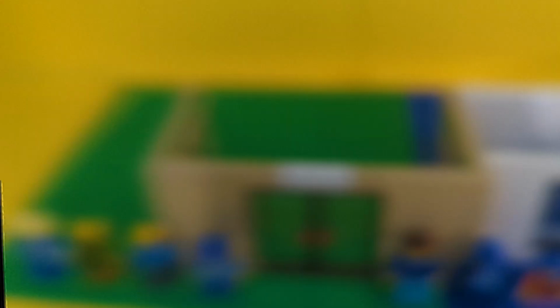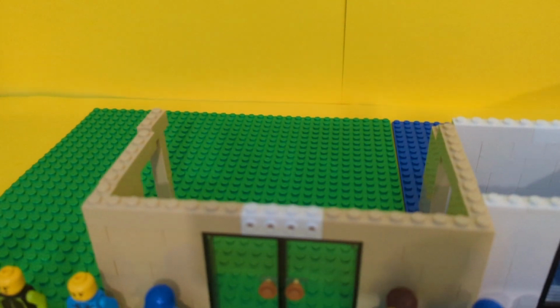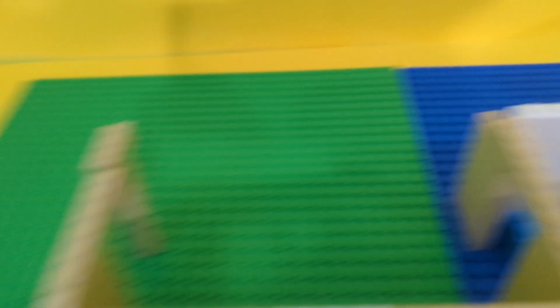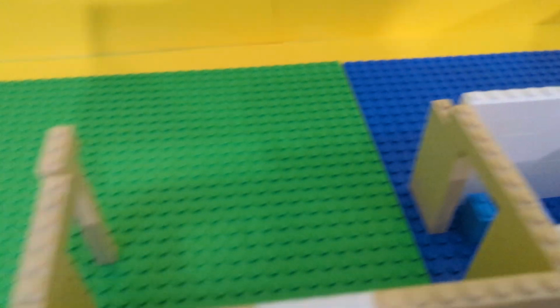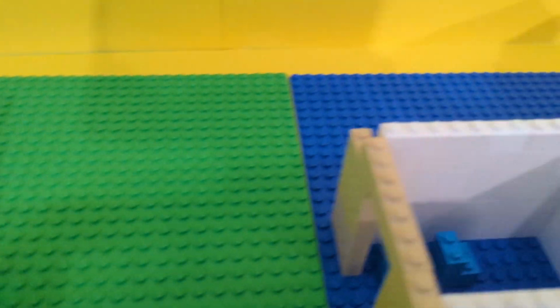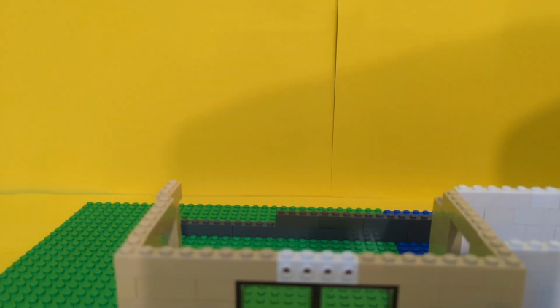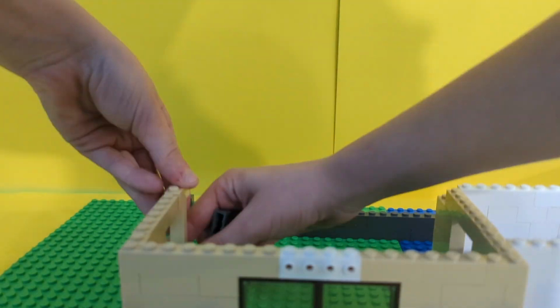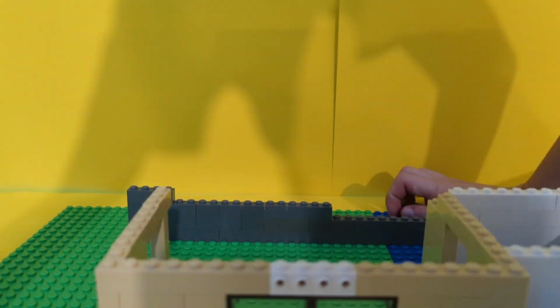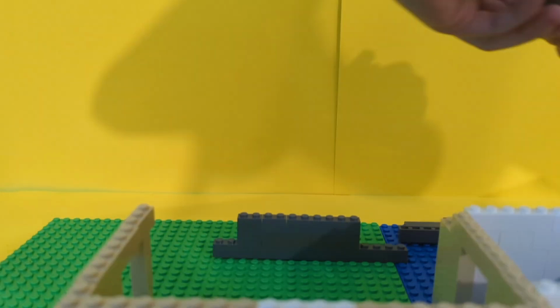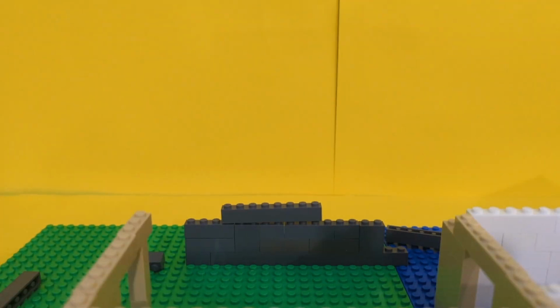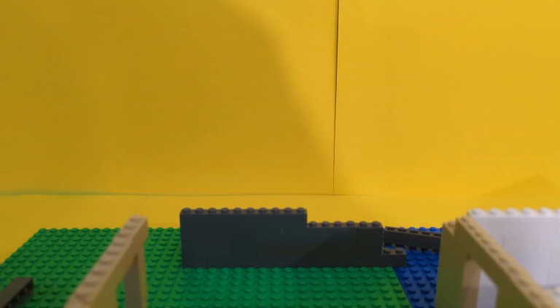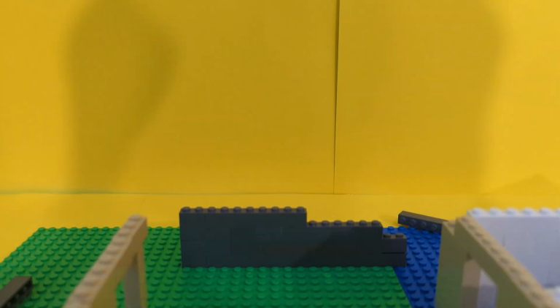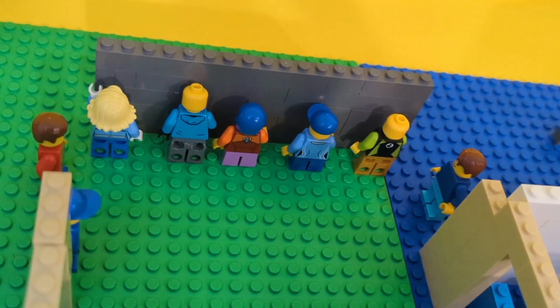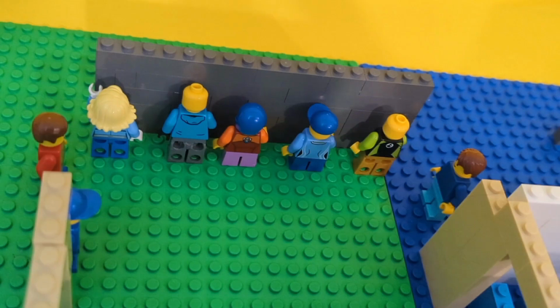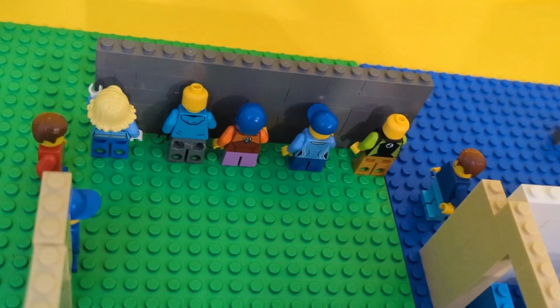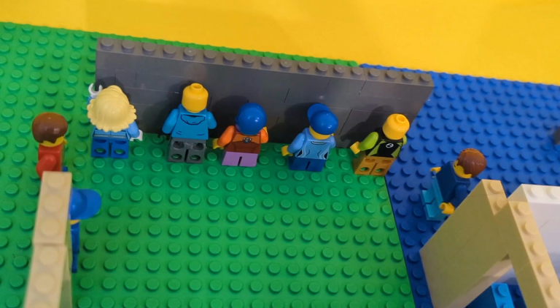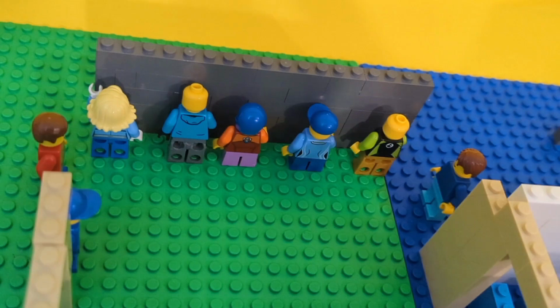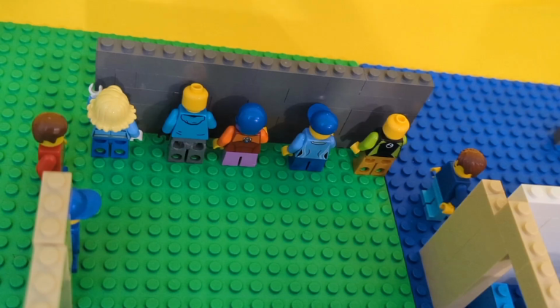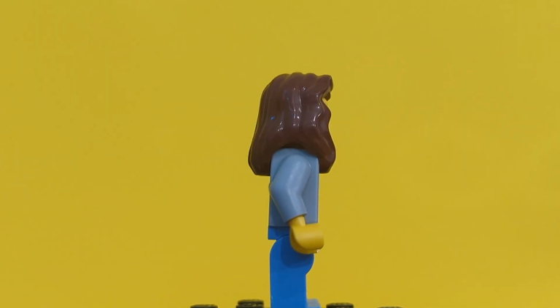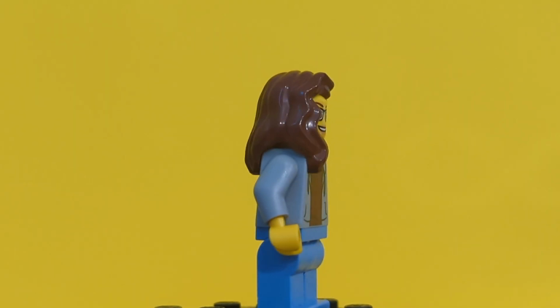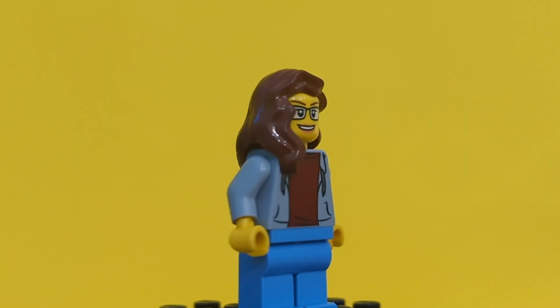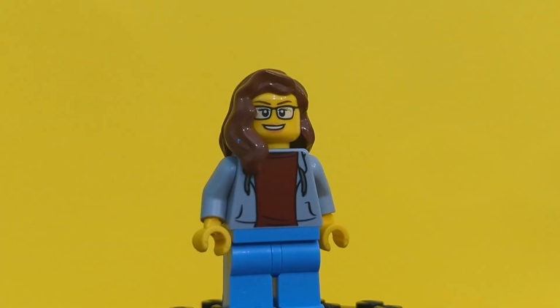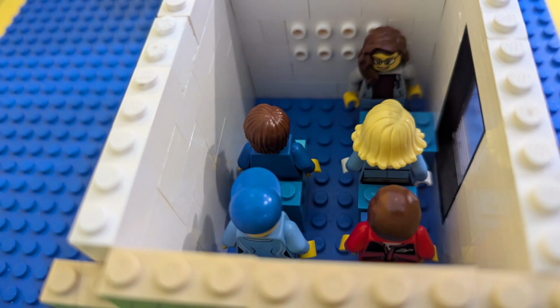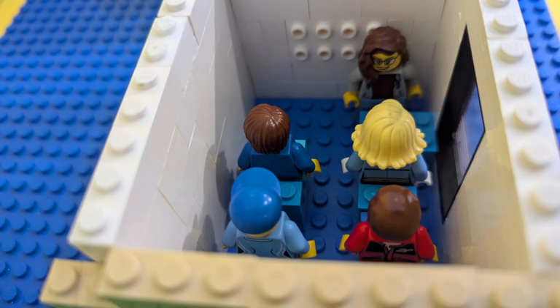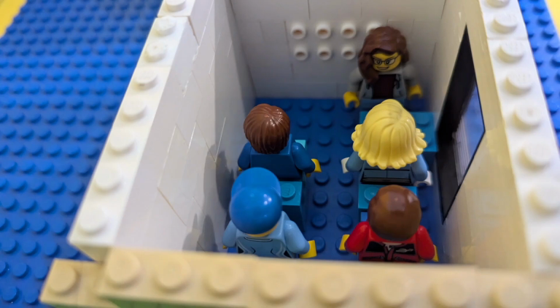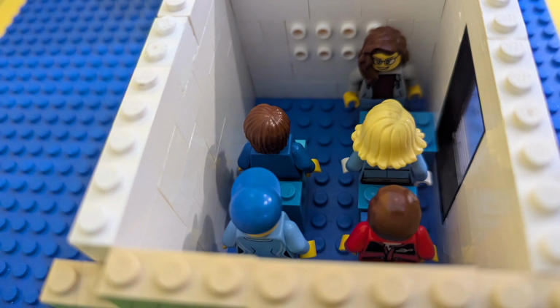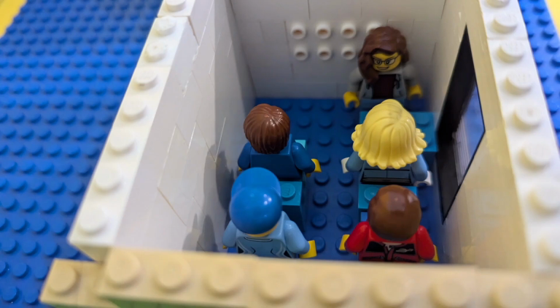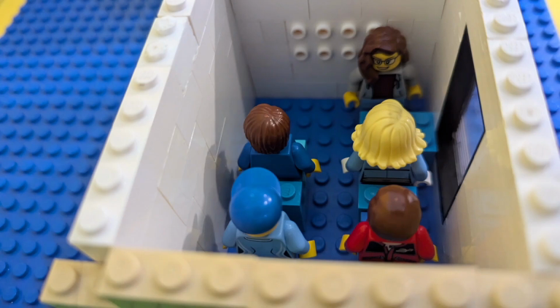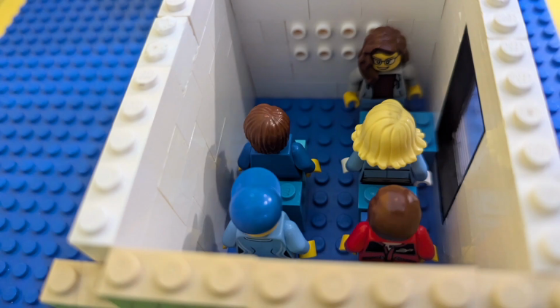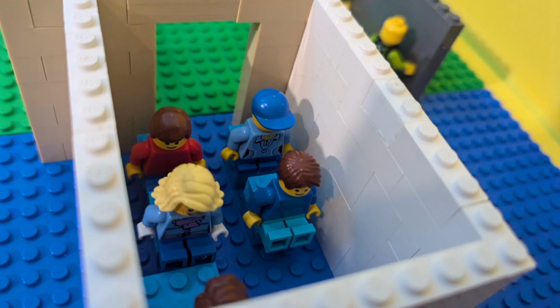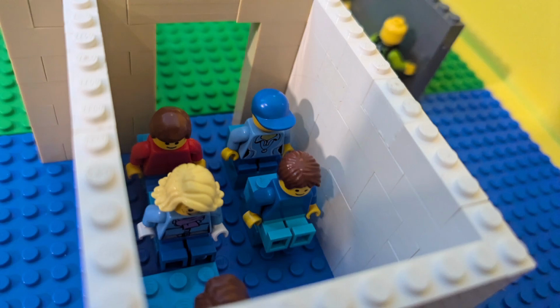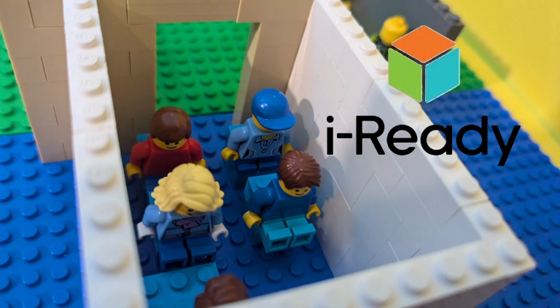Wait a minute, where are they going to put their stuff? We're going to need to add some lockers. Now people are grabbing things from their lockers. Here's the teacher for the first class. Since she's a math teacher, she told everyone to get out their Chromebooks and go to iReady.